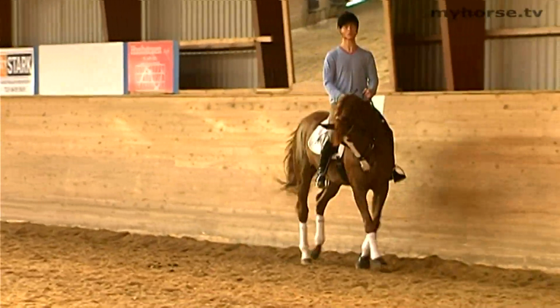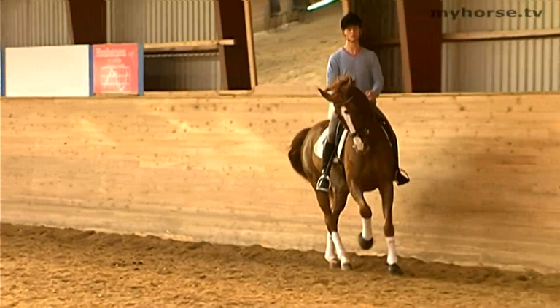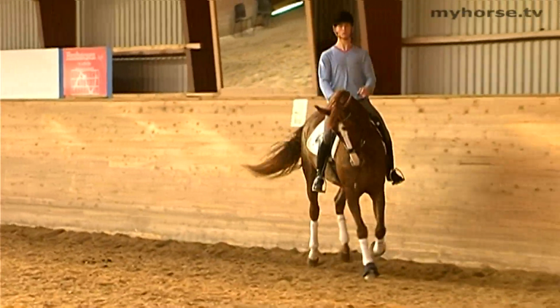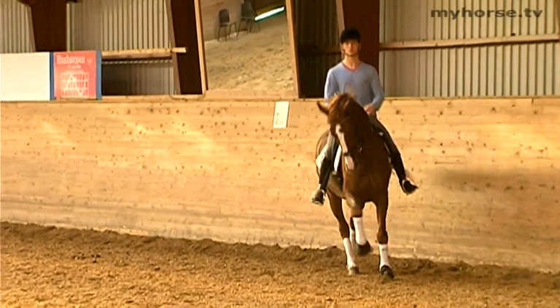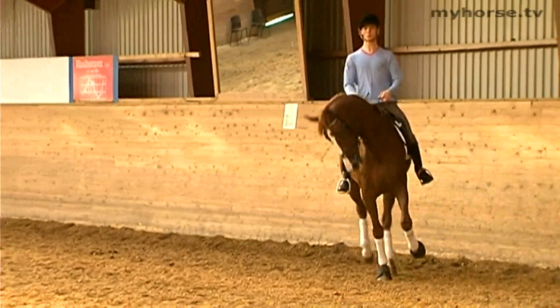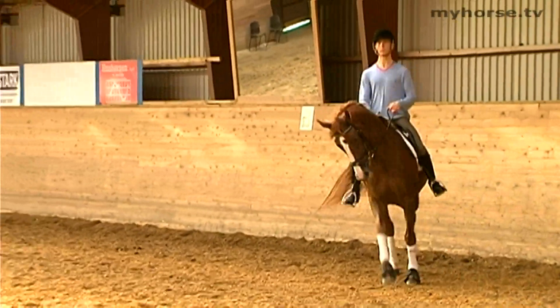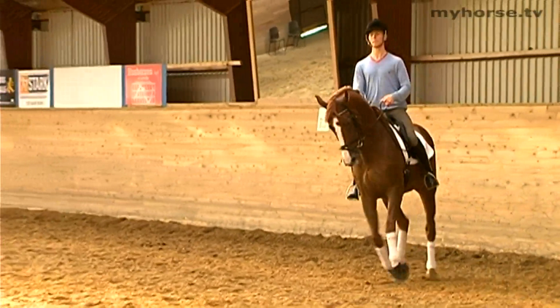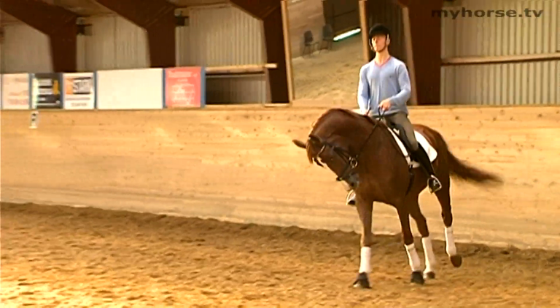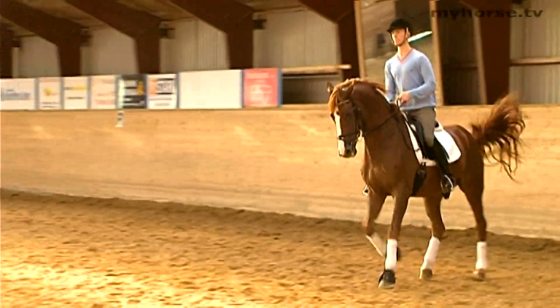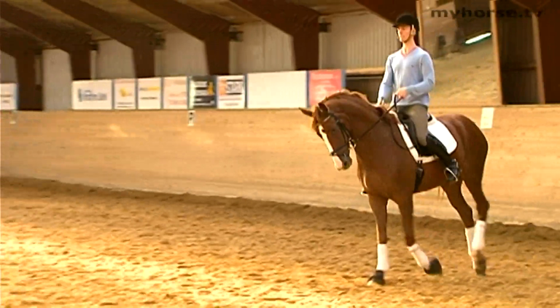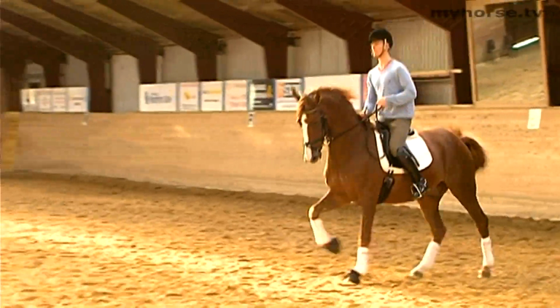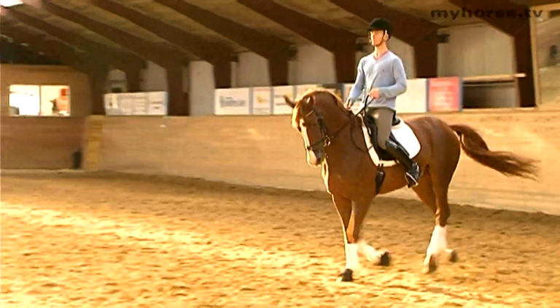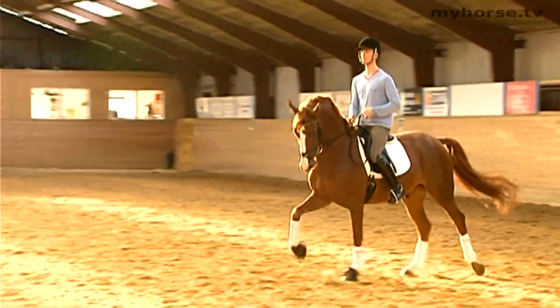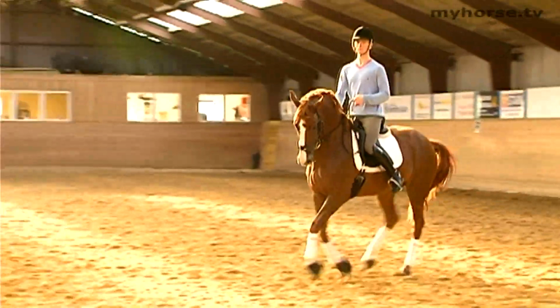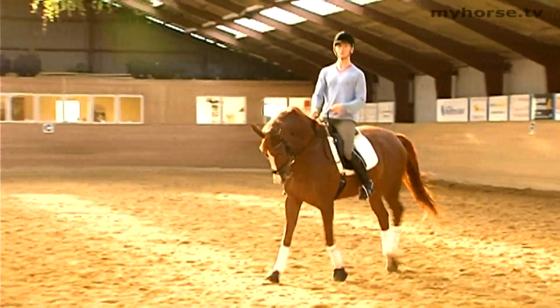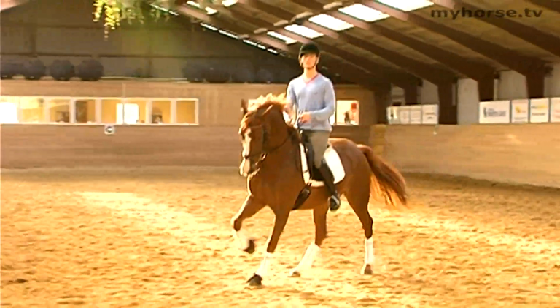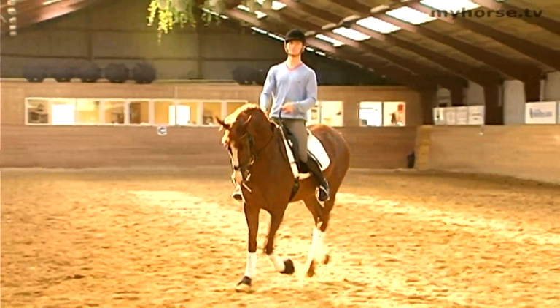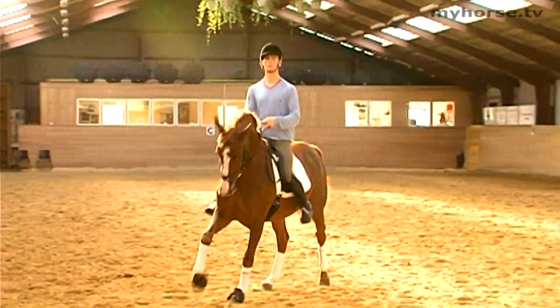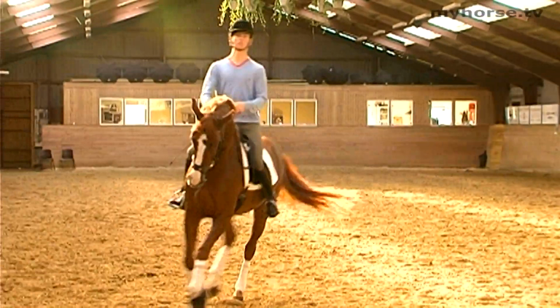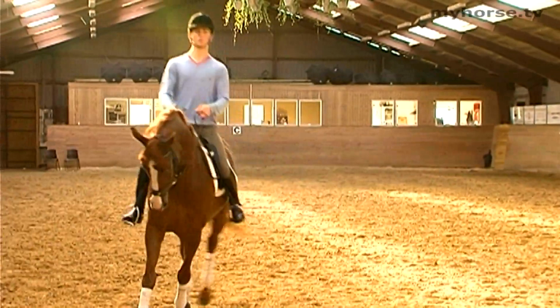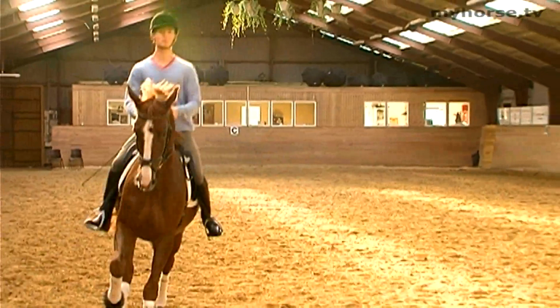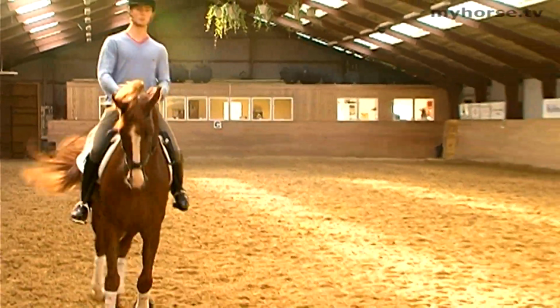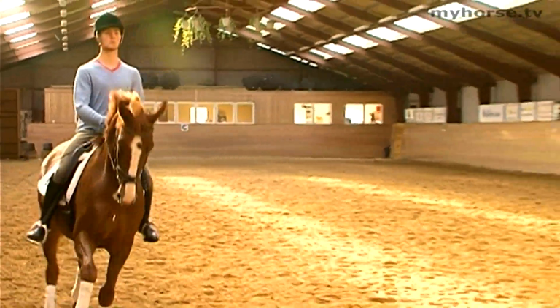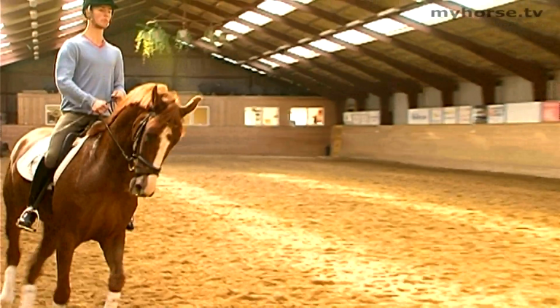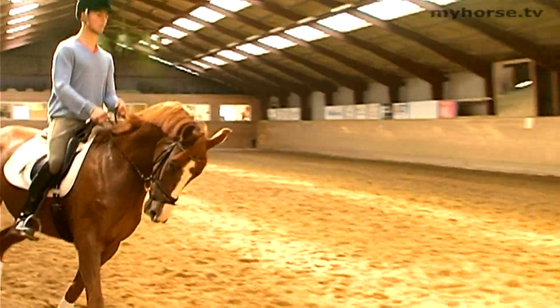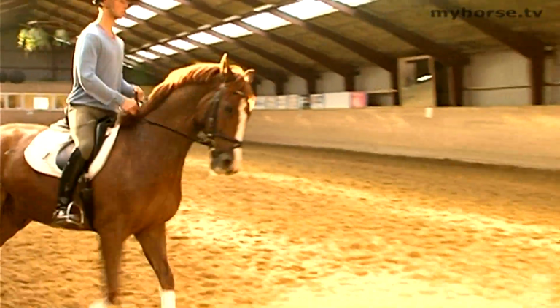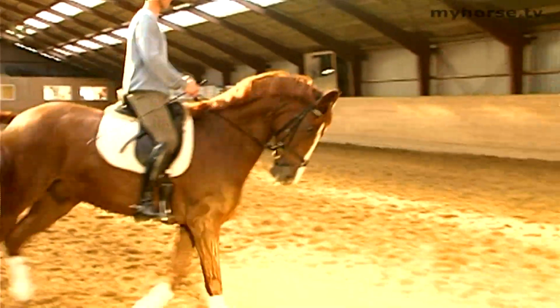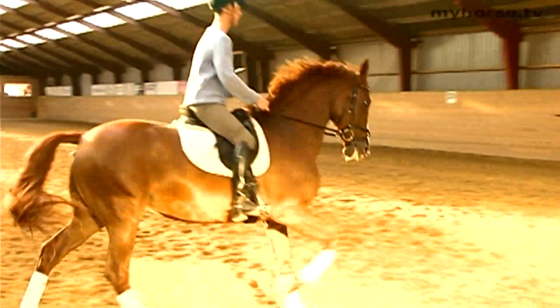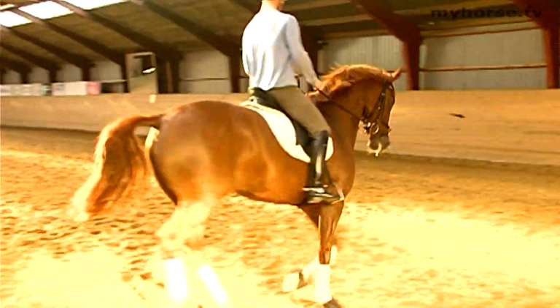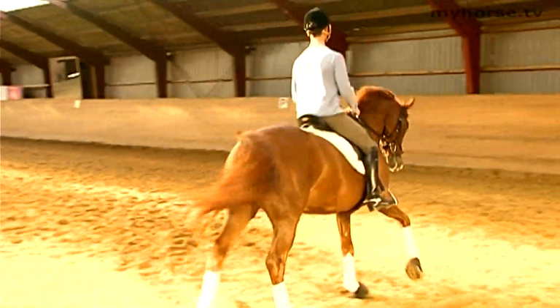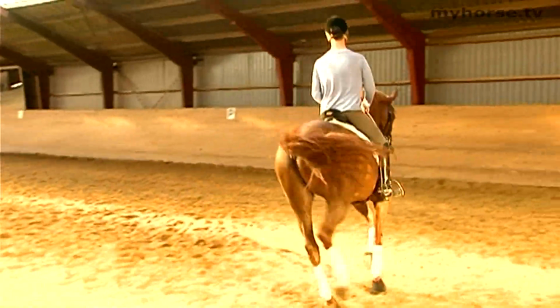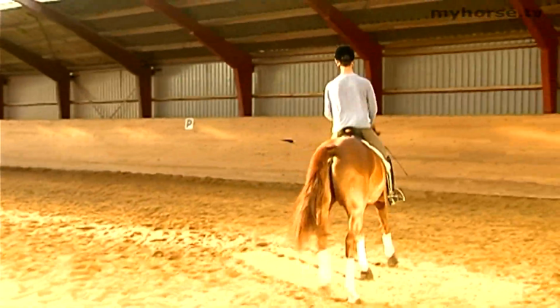You can perform counter canter in many ways, but all in all it is an exercise that improves the obedience of the horse and the balance in the canter.